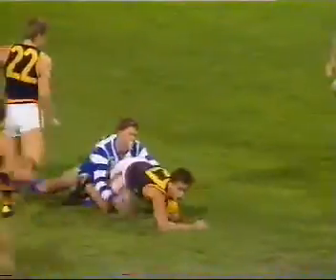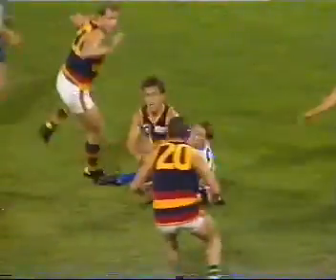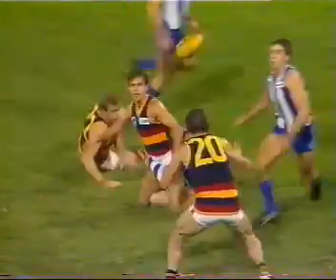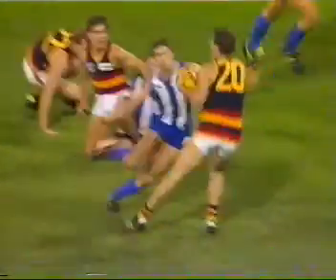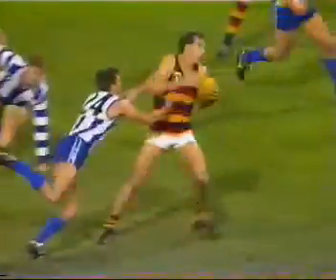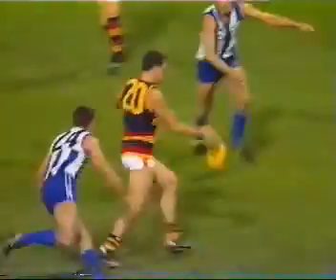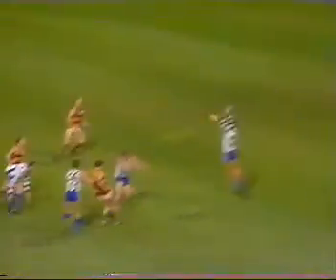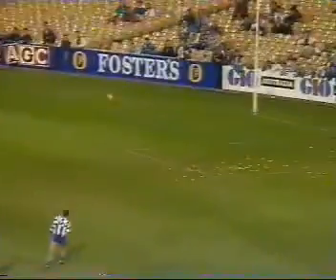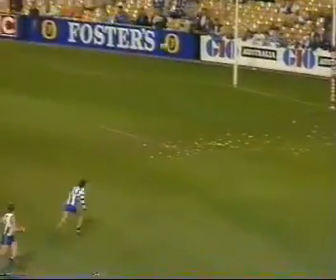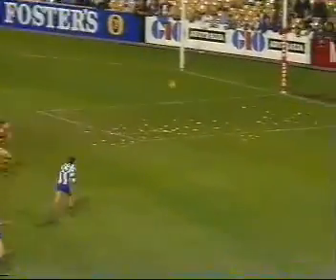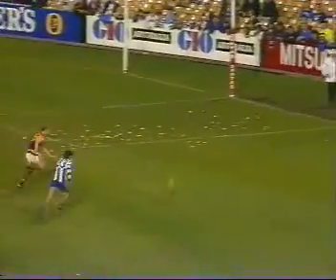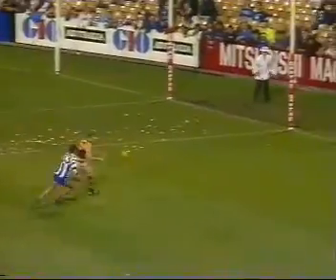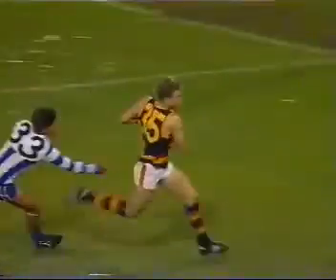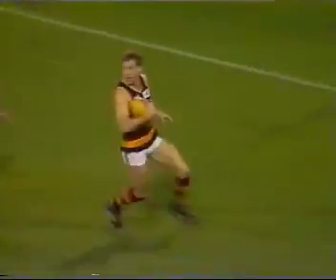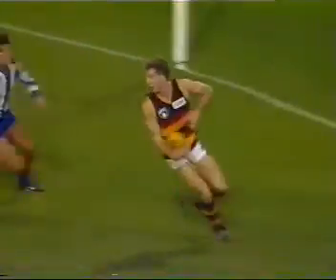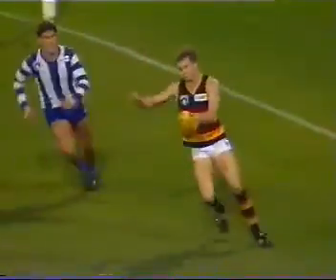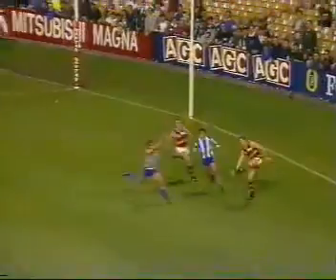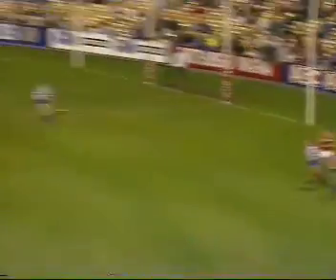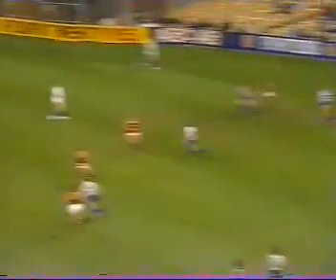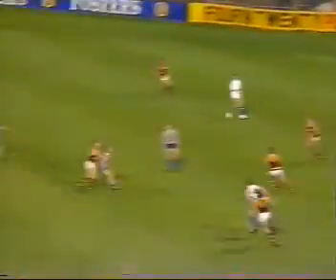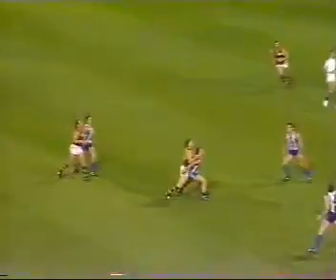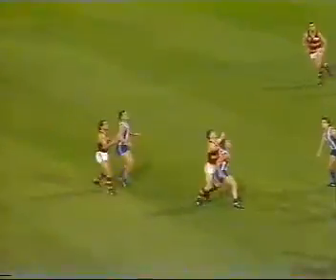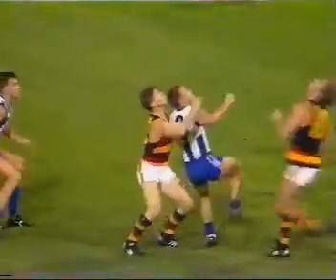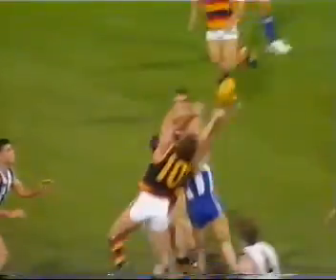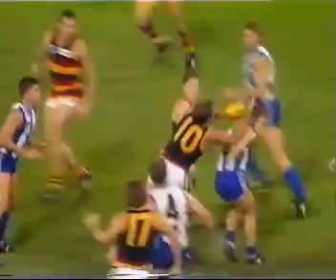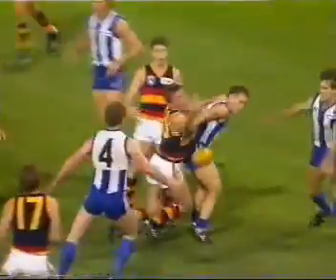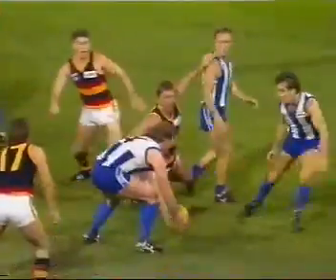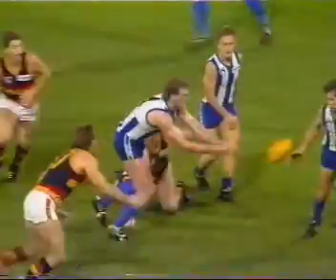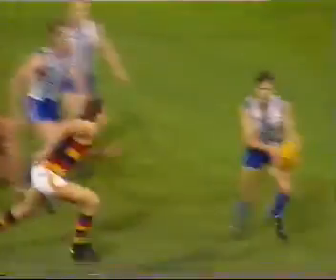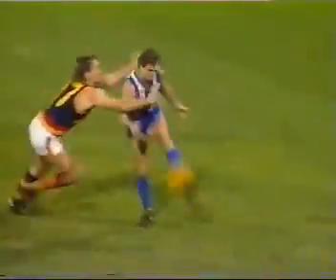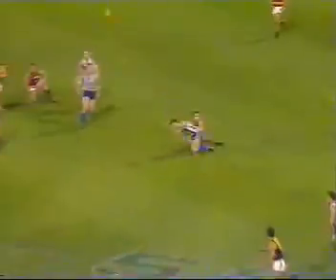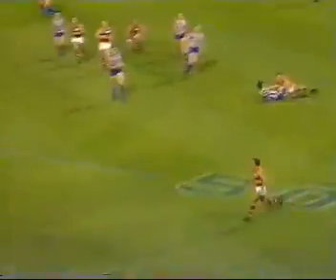Hand pass comes out in the direction of Tregenza, who spears the pass in towards half-forward. Roberts — that is a high tackle, is it not? Through. I don't think anybody saw it except the umpire. Snapshot at goal by Jamison. Doesn't bring it around enough. Marking contest, and McDermott nearly brought down a screamer.